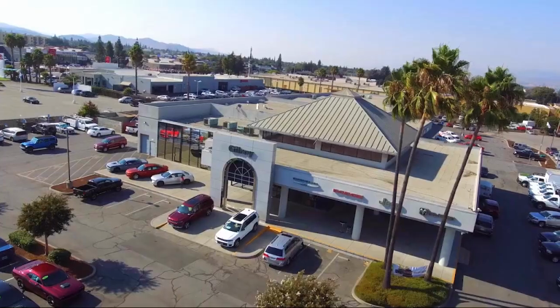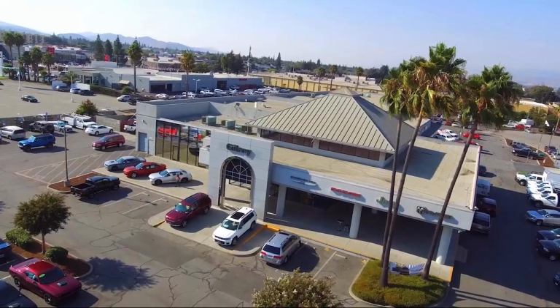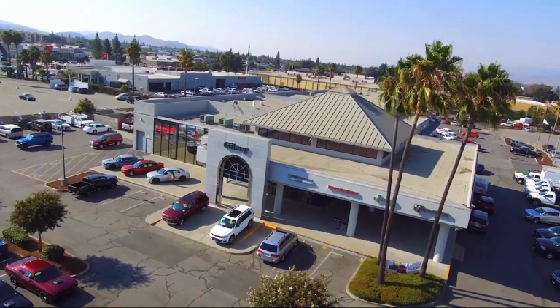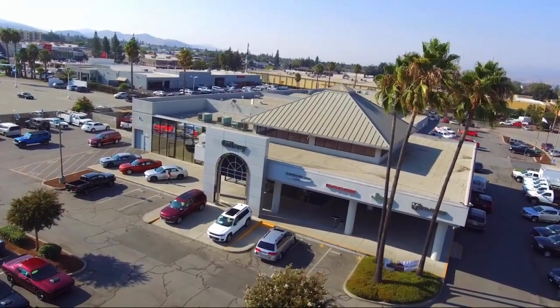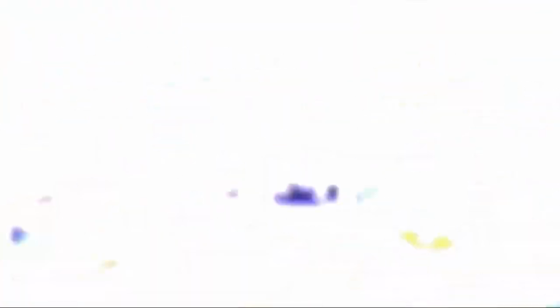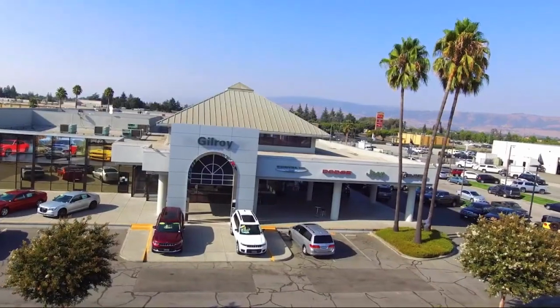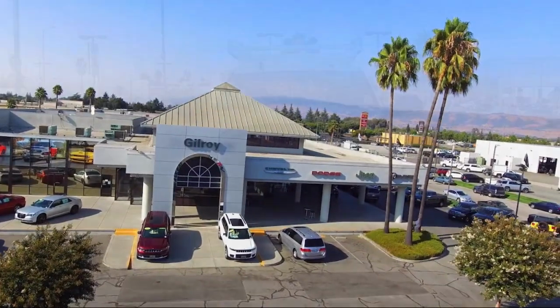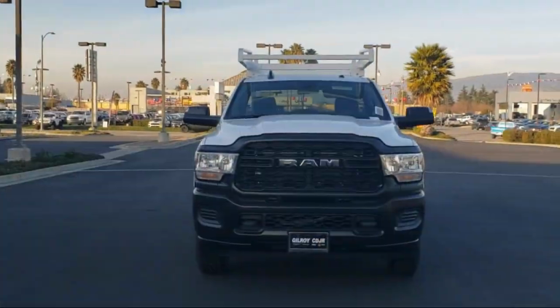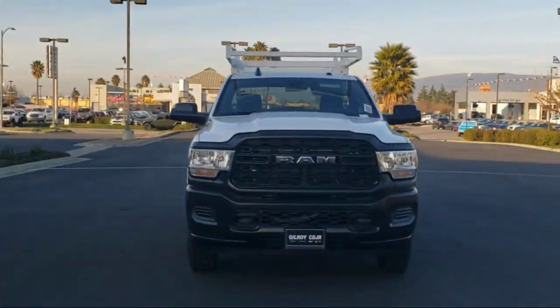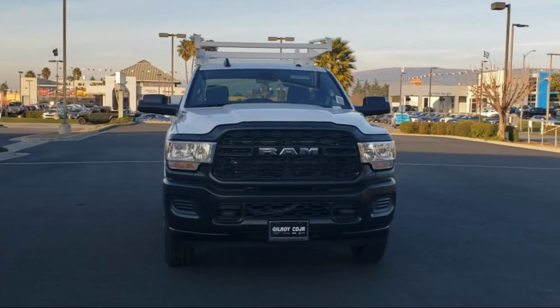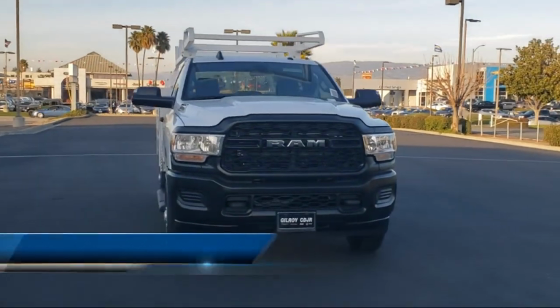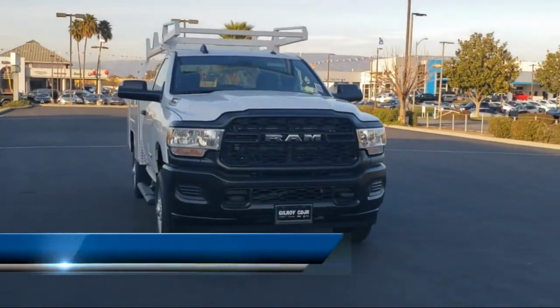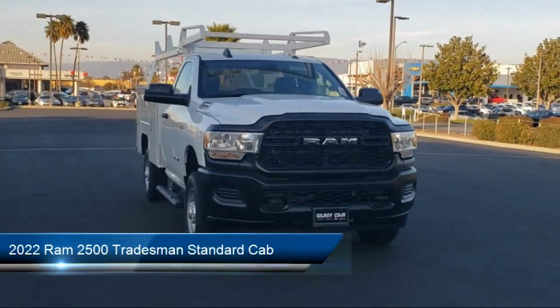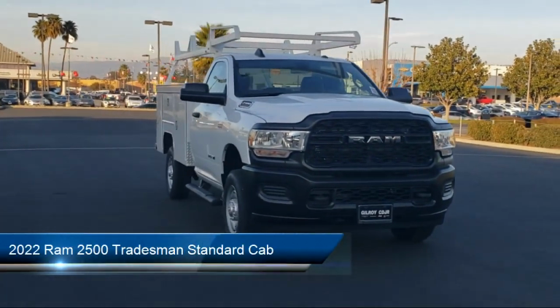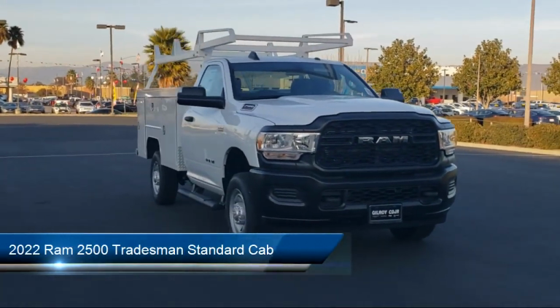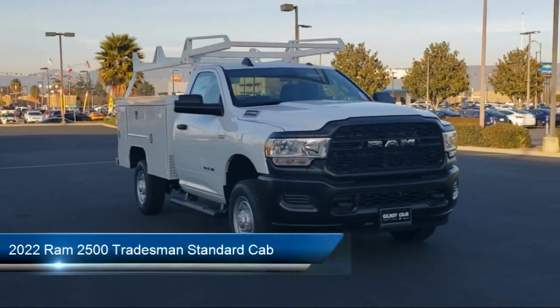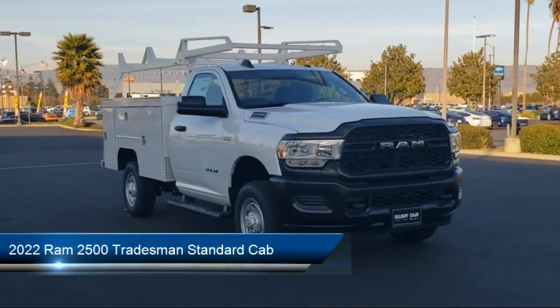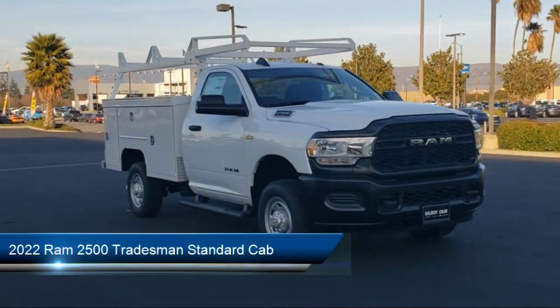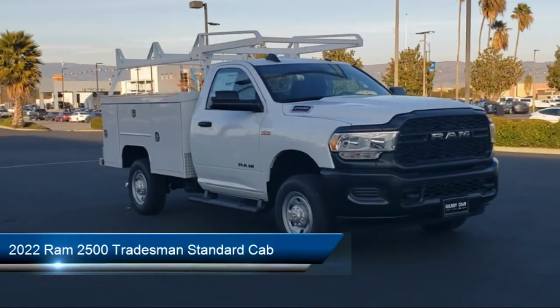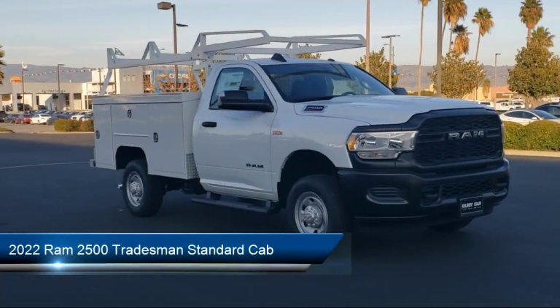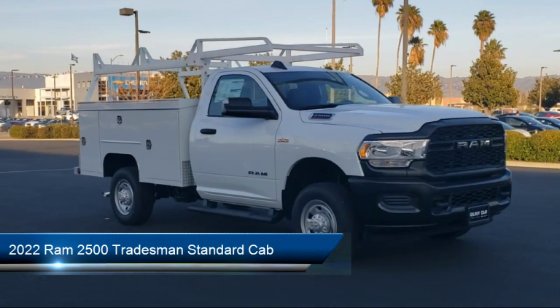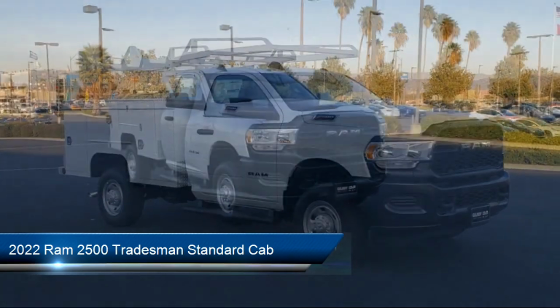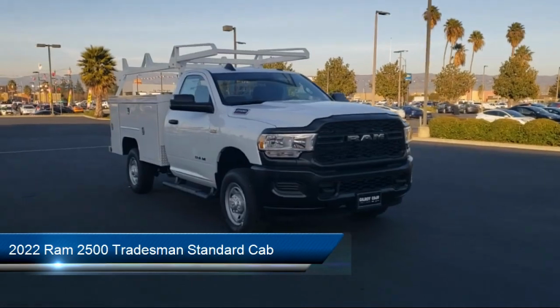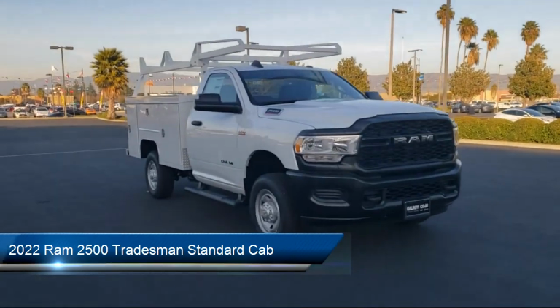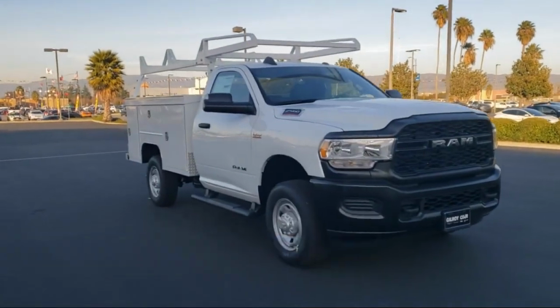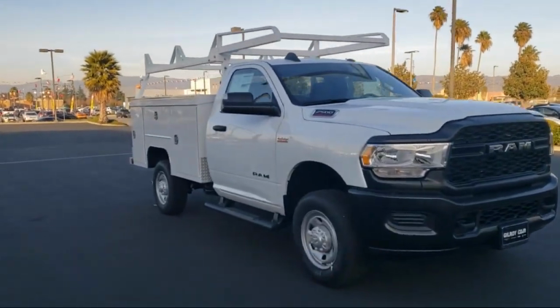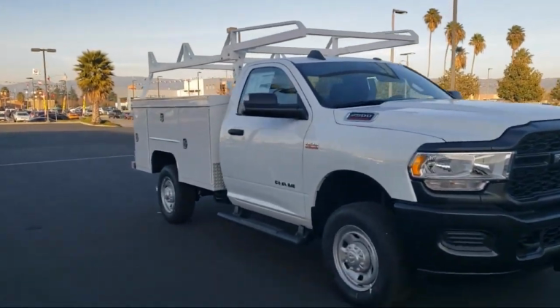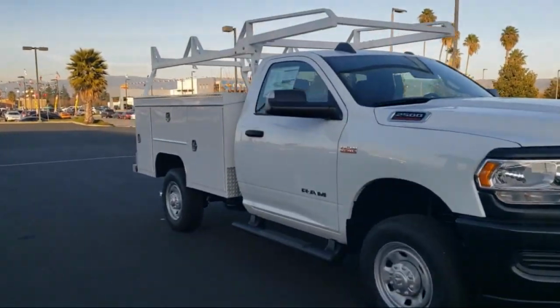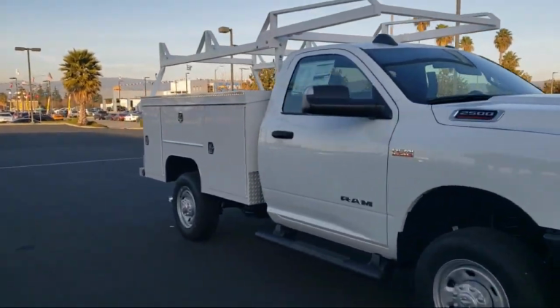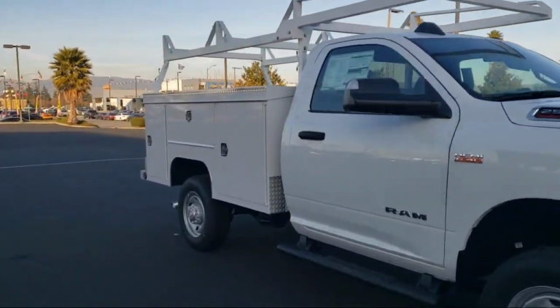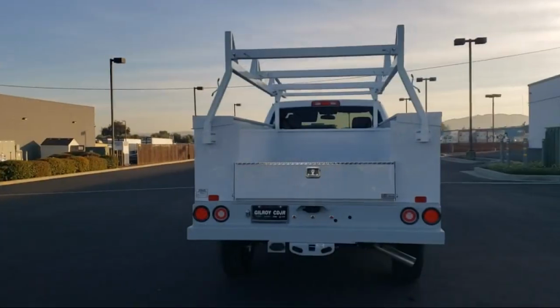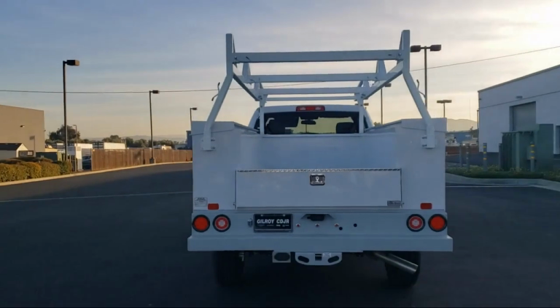Welcome to Gilroy's Used Car Superstore, and here's a look at one of our great vehicles for sale. It comes equipped with Keyless Entry, Sirius XM Guardian Emergency Communication System, and a Heavy Duty Vinyl 40-20-40 Split Bench Seat.